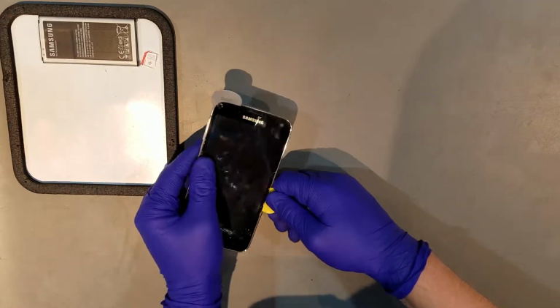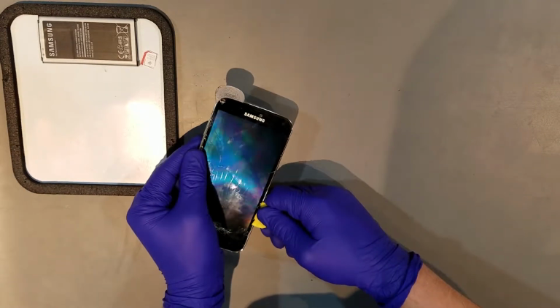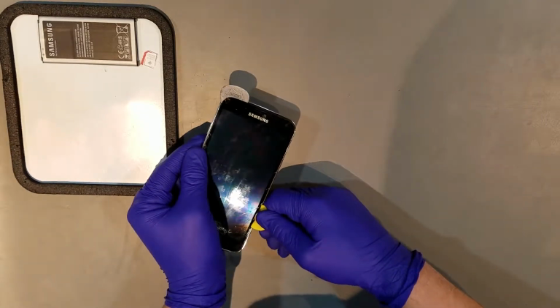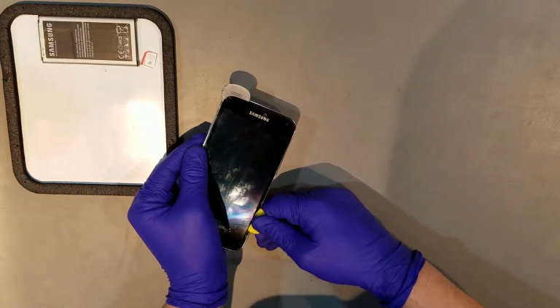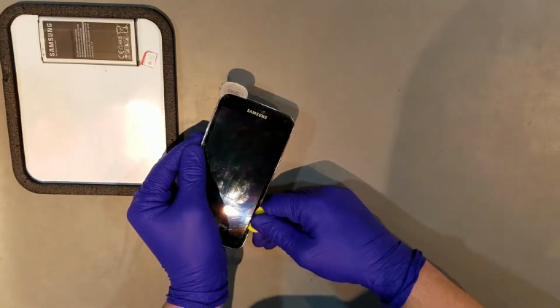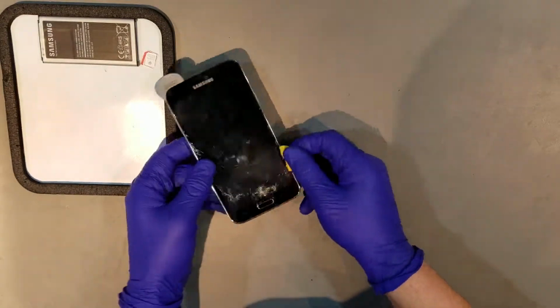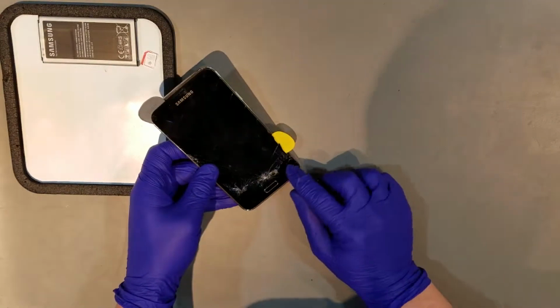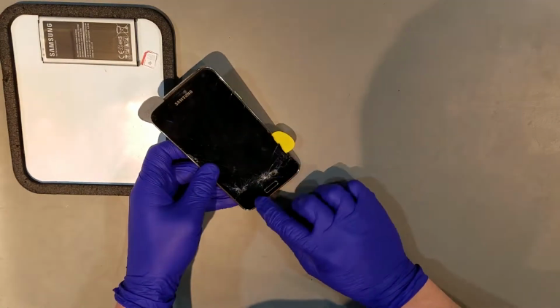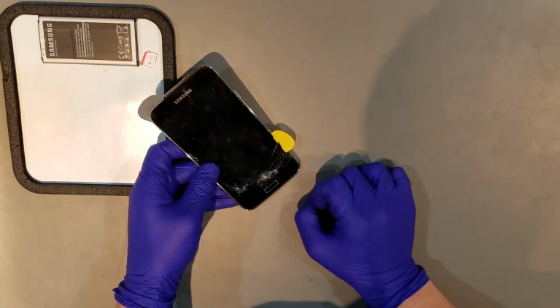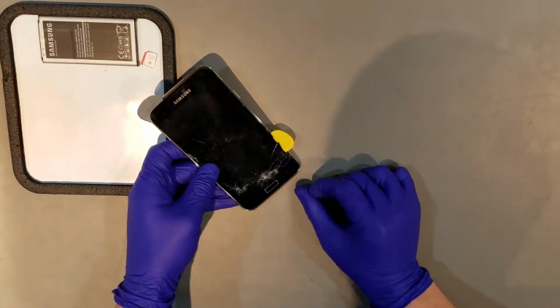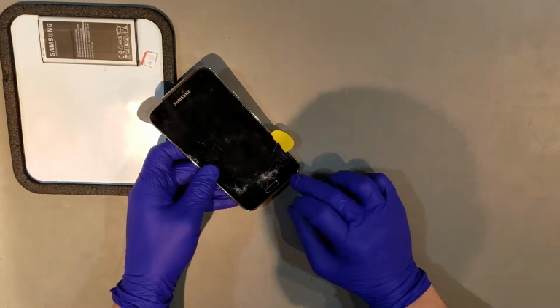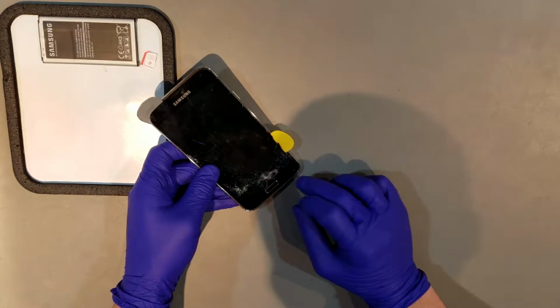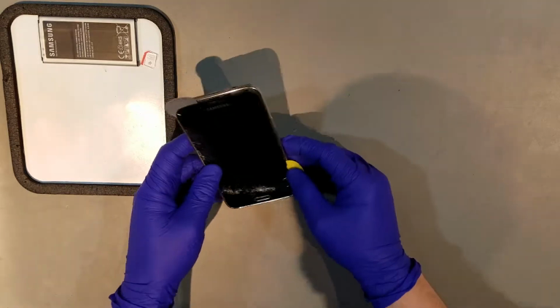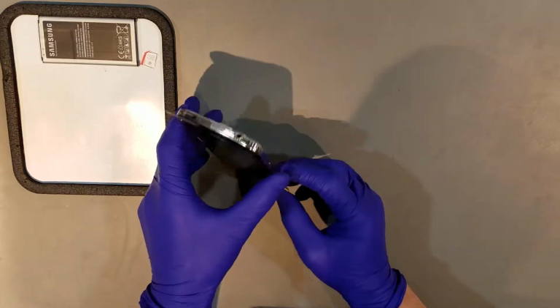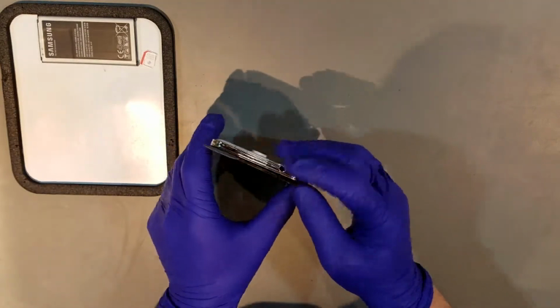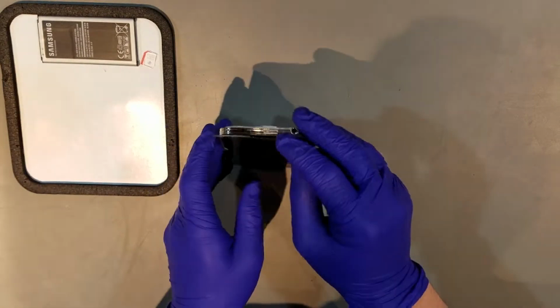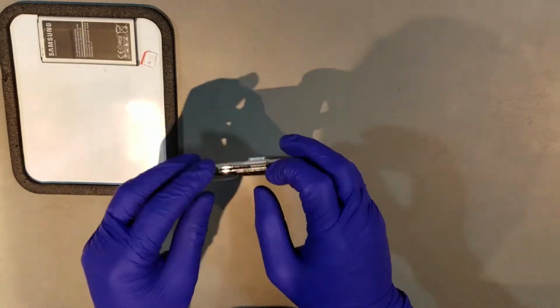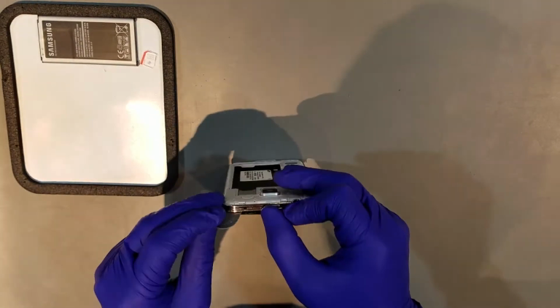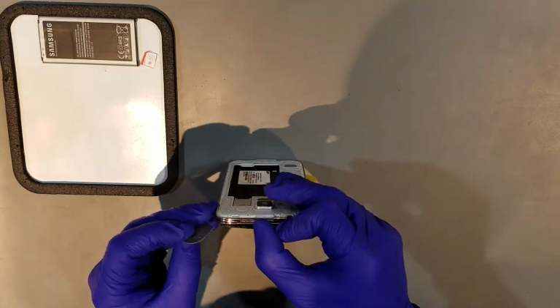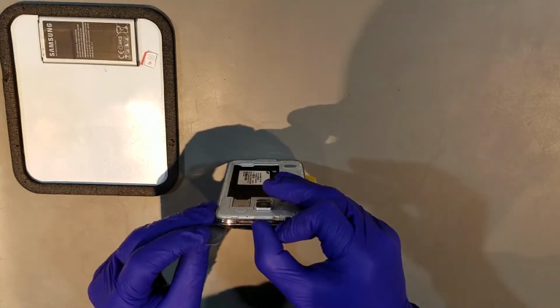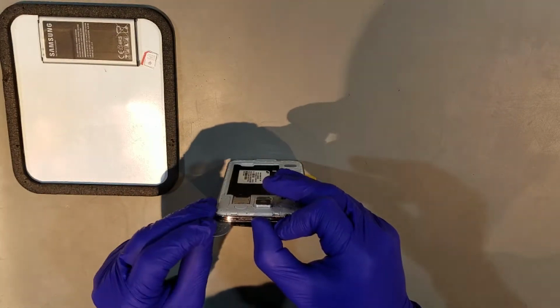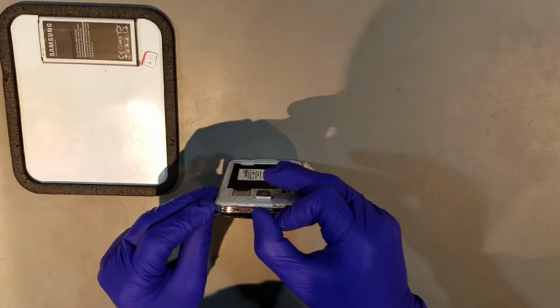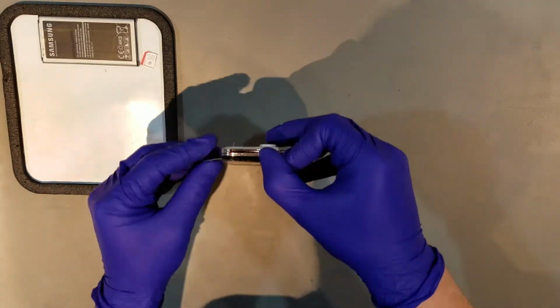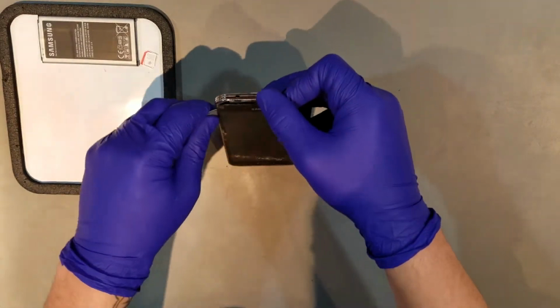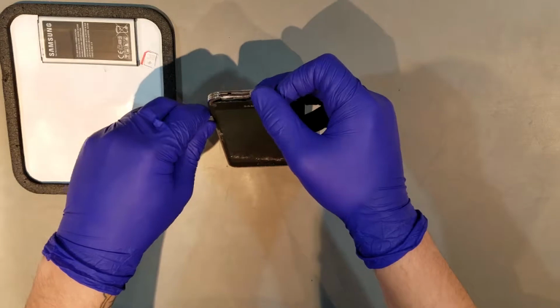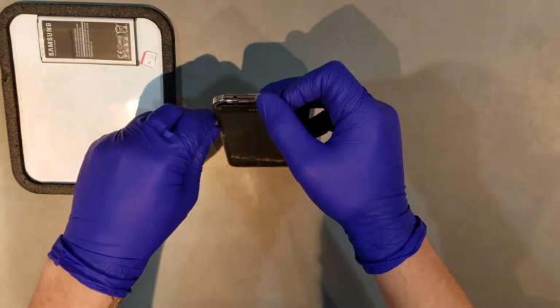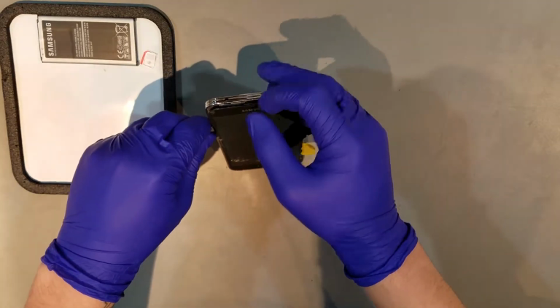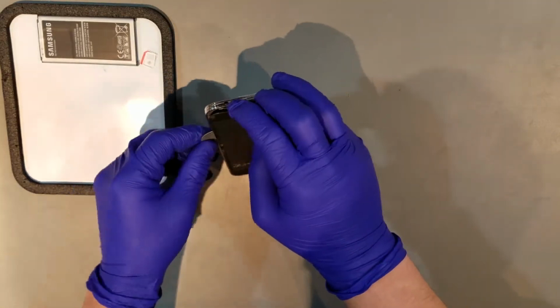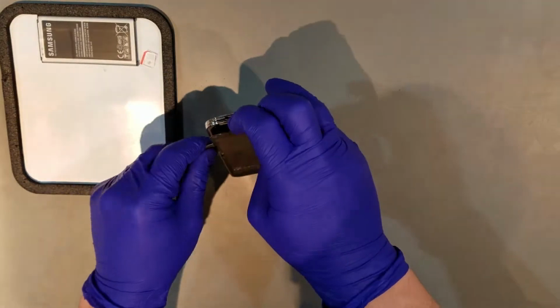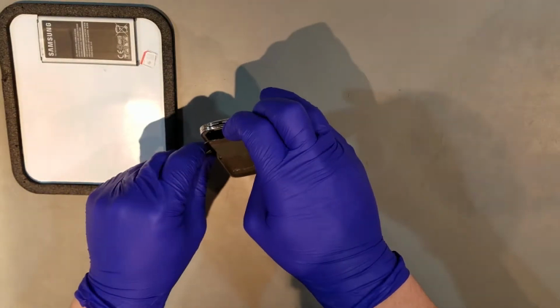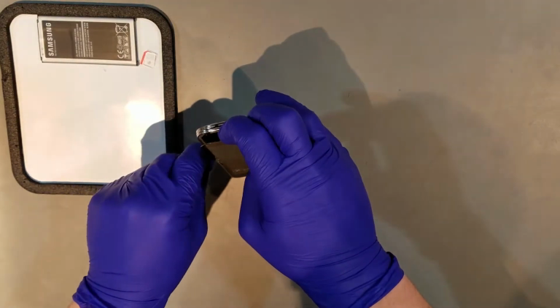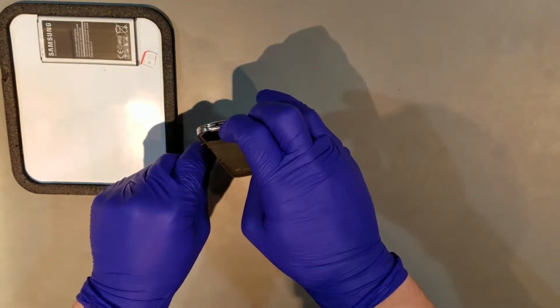You'll also want to avoid the bottom area around the home button at this time, but I'll demonstrate how to remove that shortly. There shouldn't be much effort involved in pulling the display away from the midframe, so if there's too much resistance, apply more heat and get between the two with the tool again.